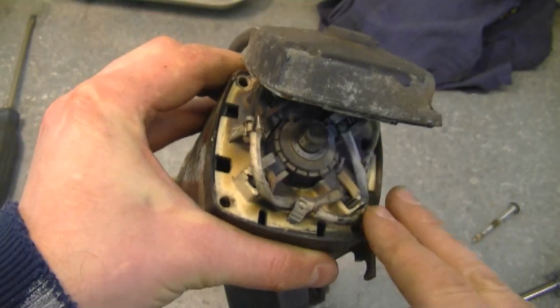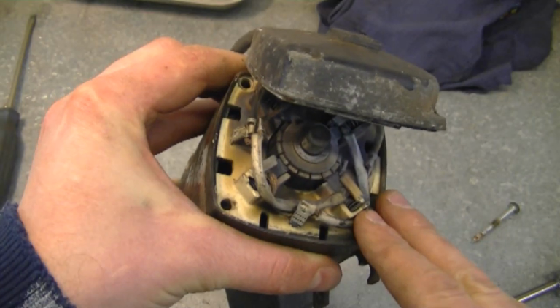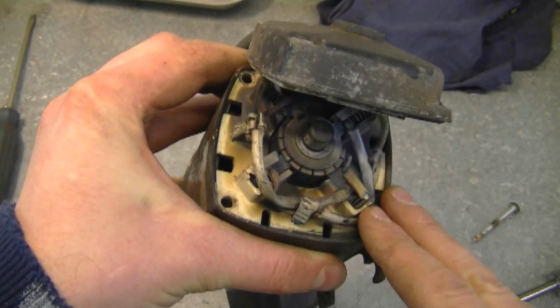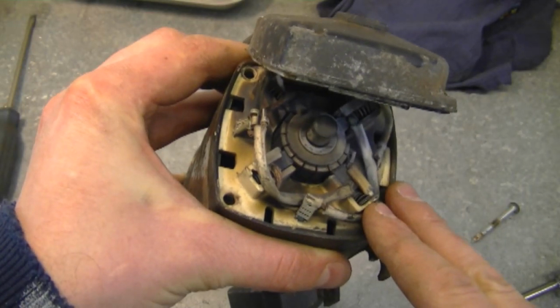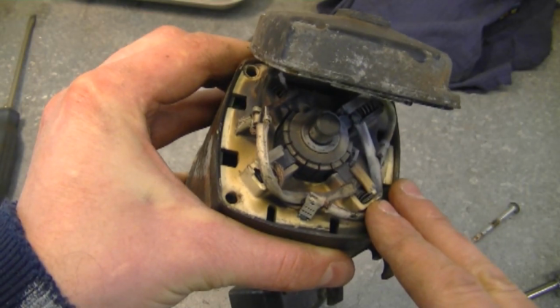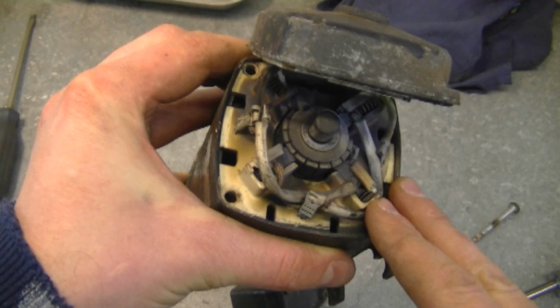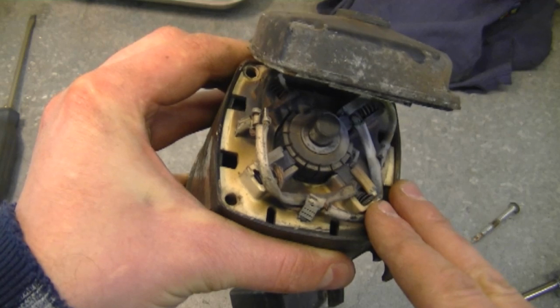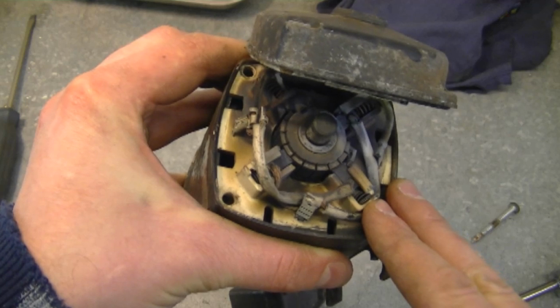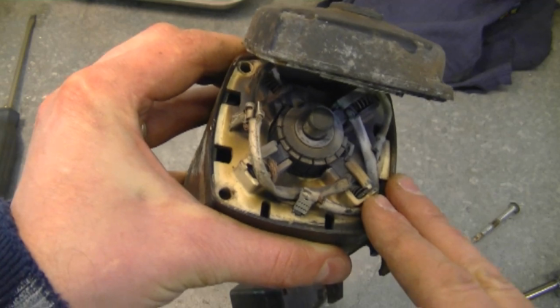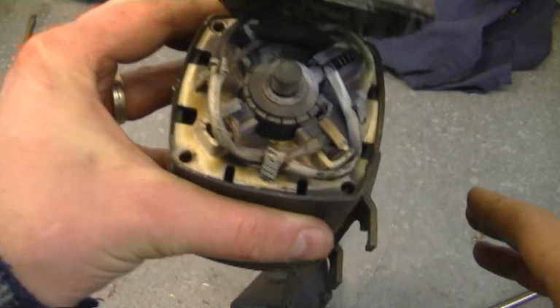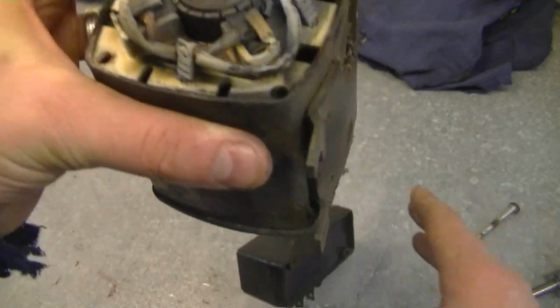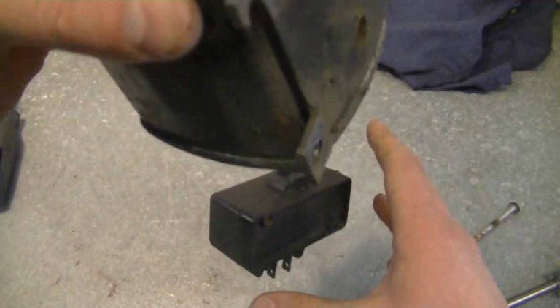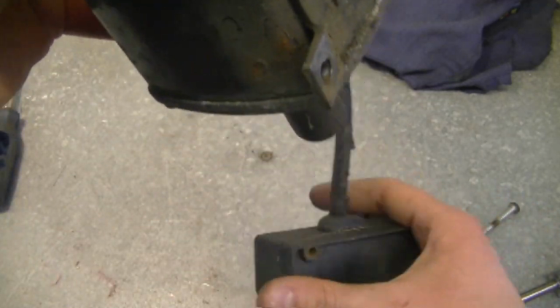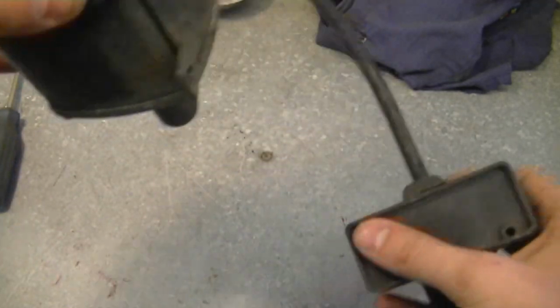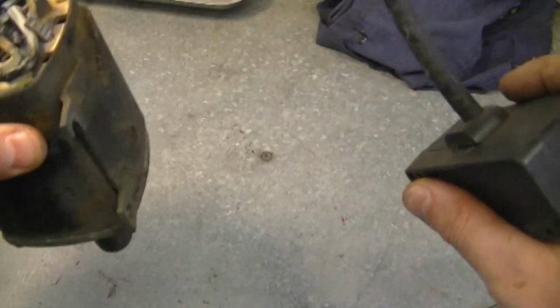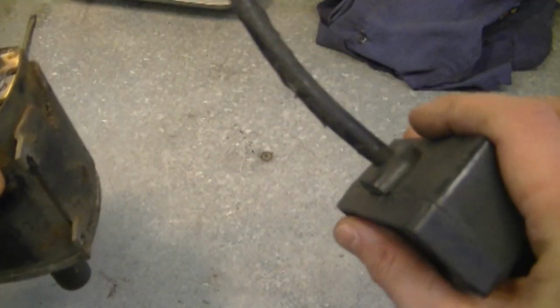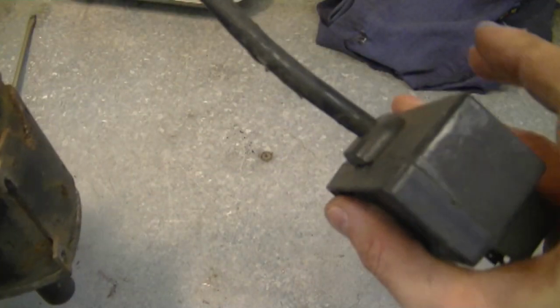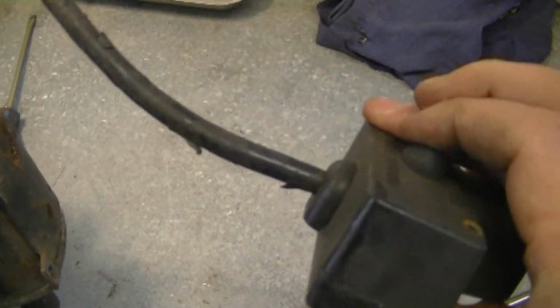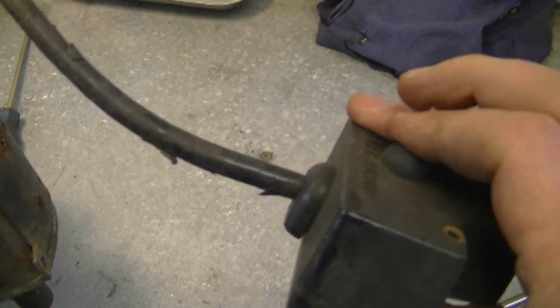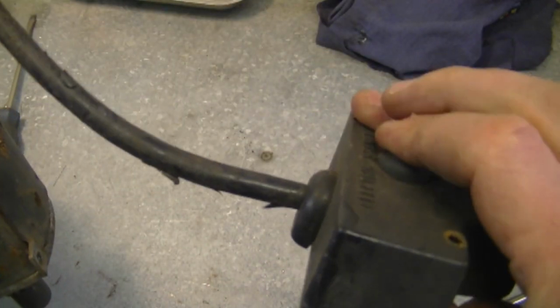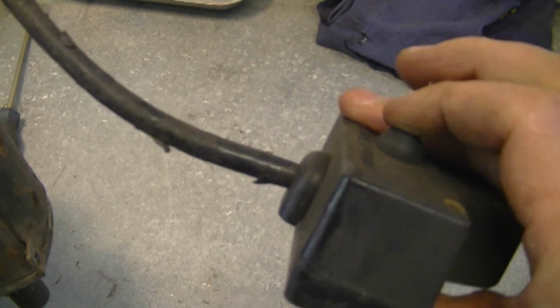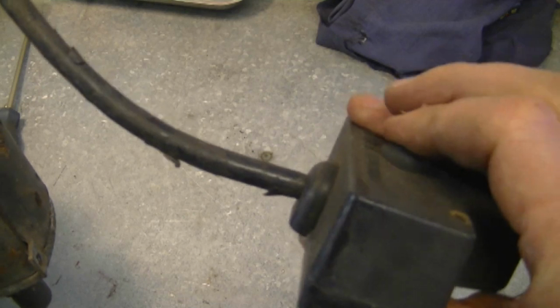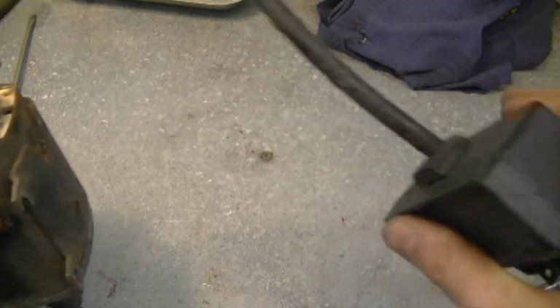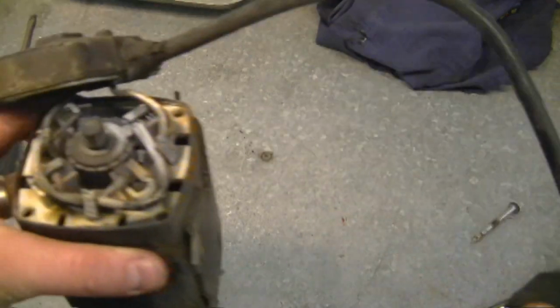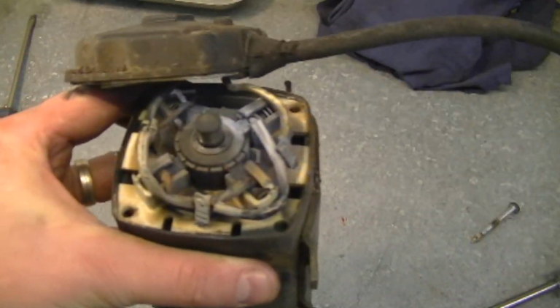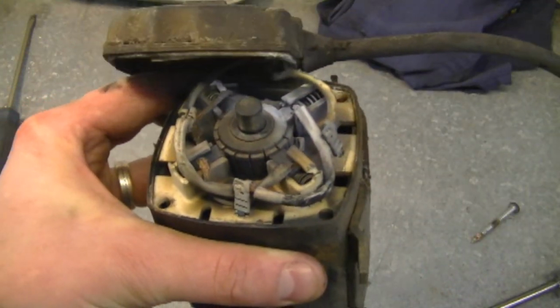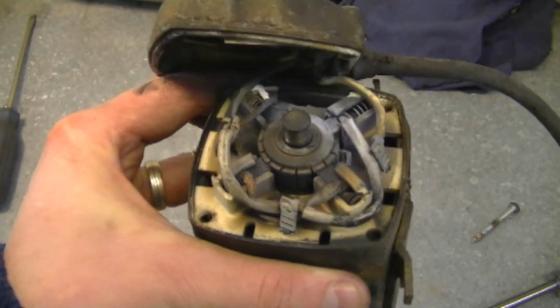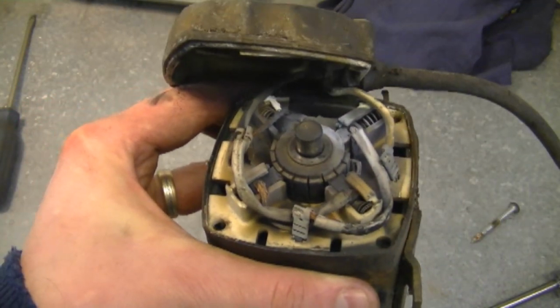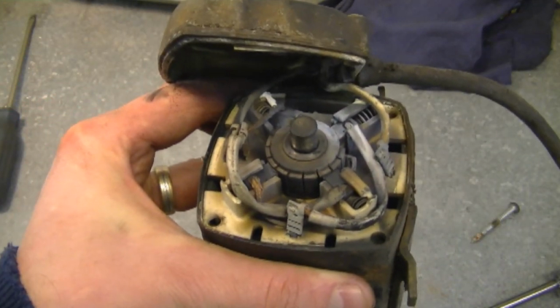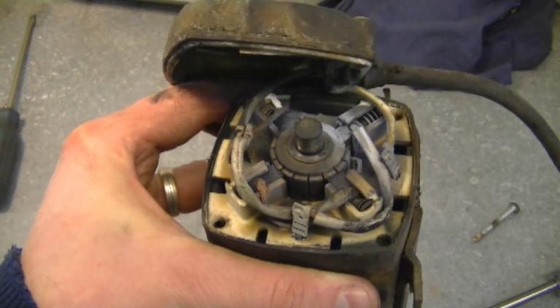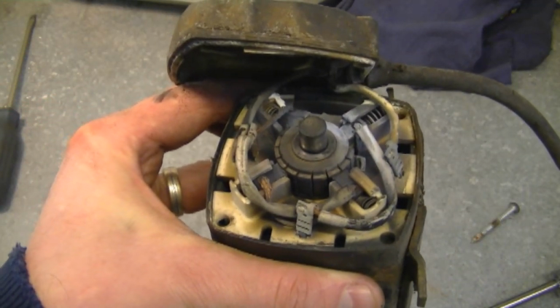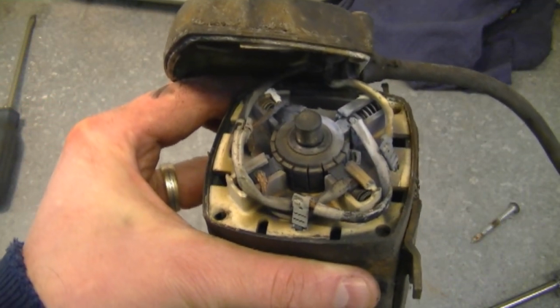Usually that will be caused when people cannot start their snow blower and they hold the switch down for a long time — like a minute or two or maybe more. Eventually the starter gets so hot that it burns out.